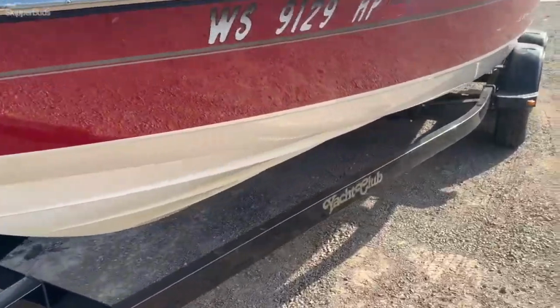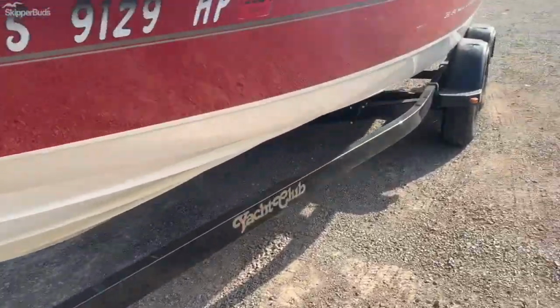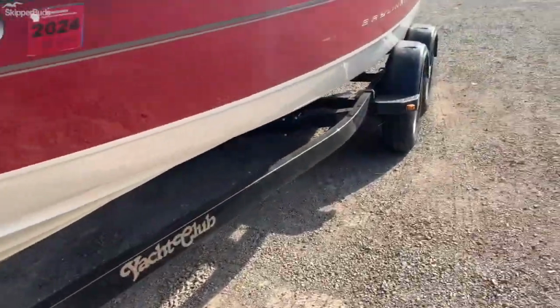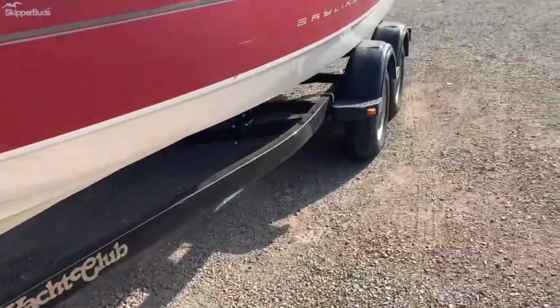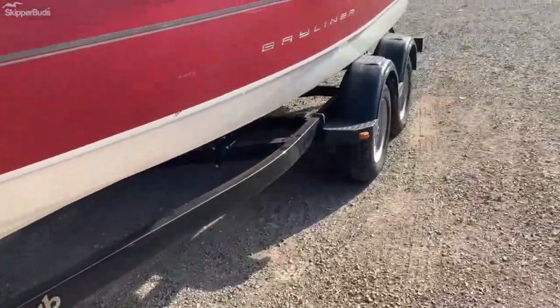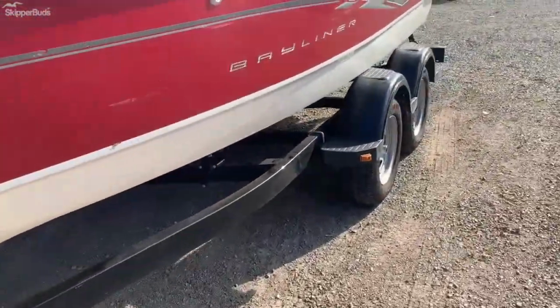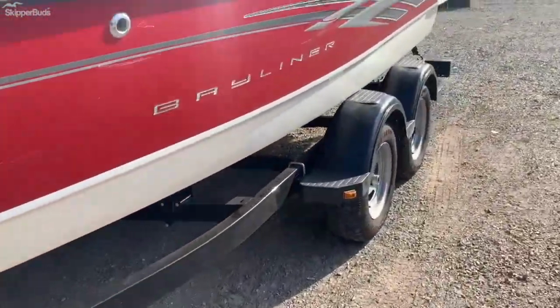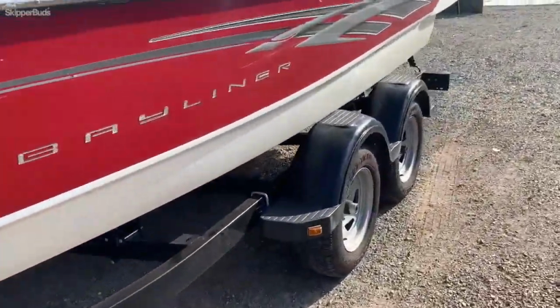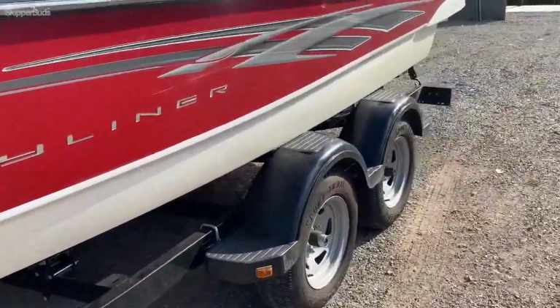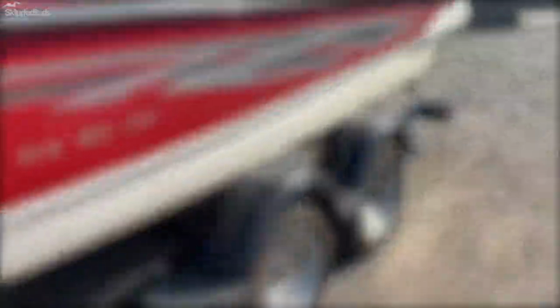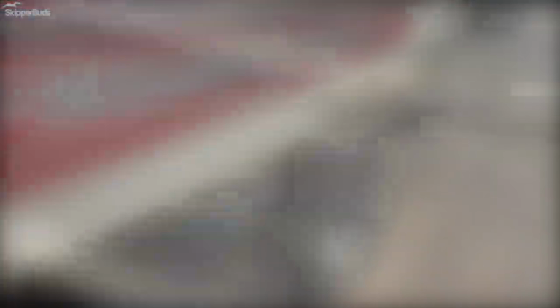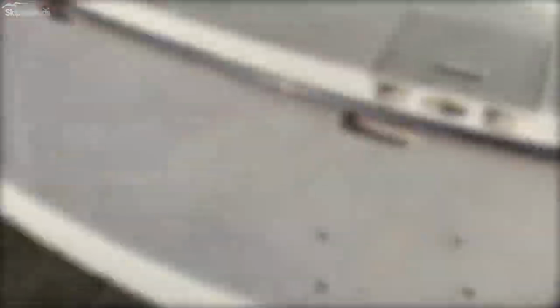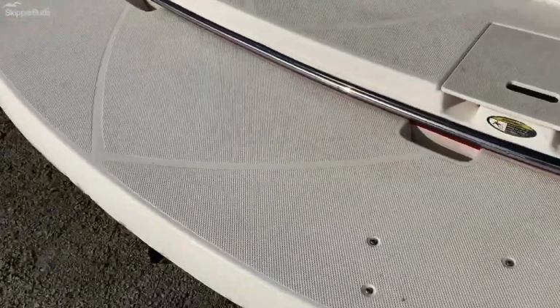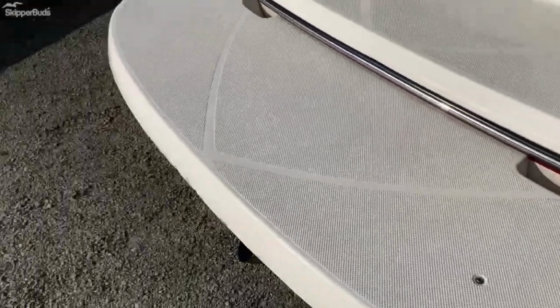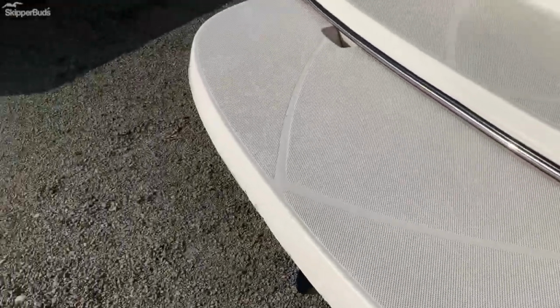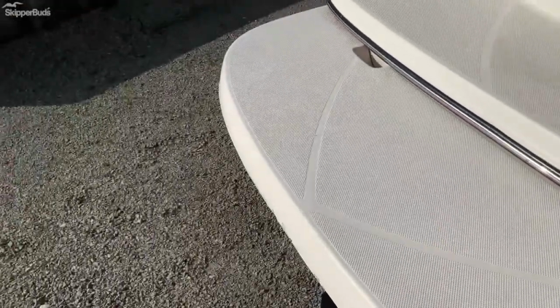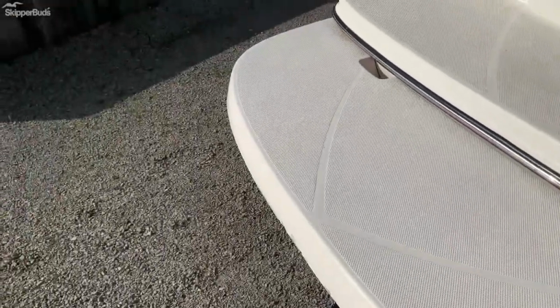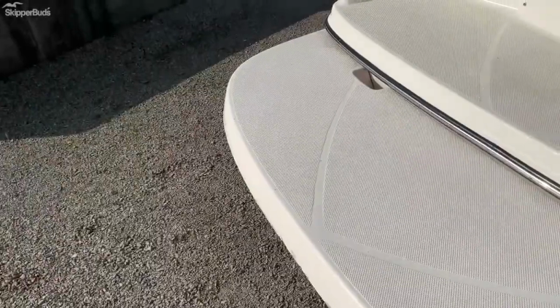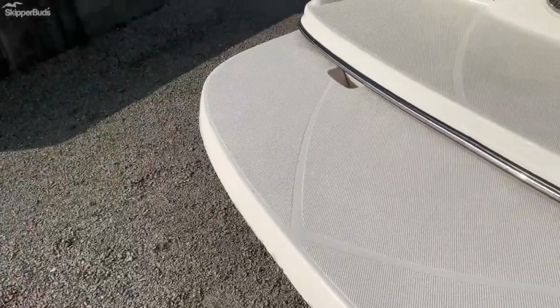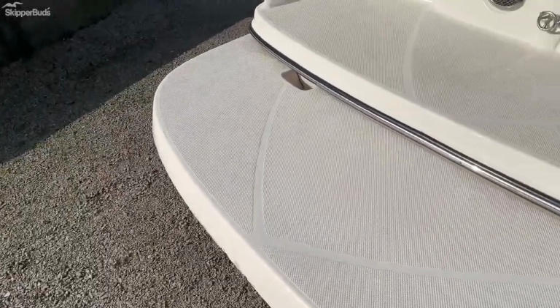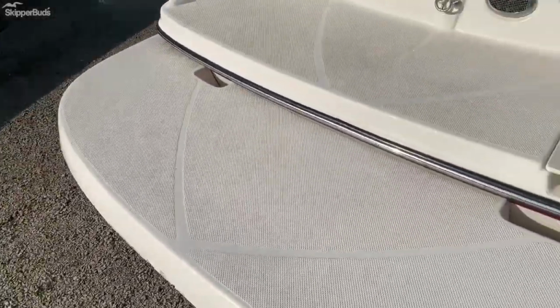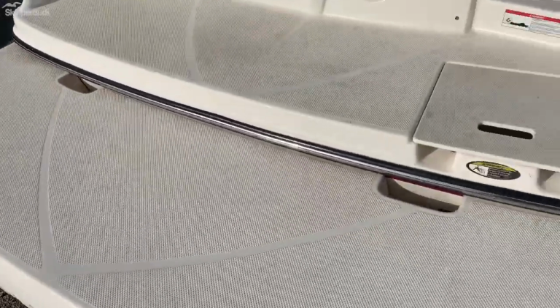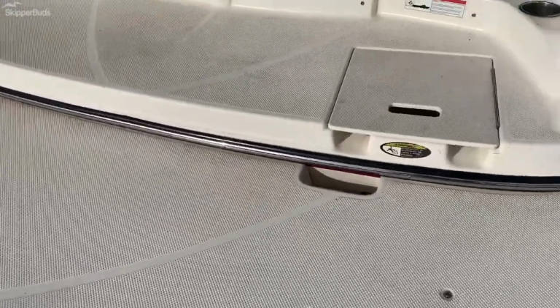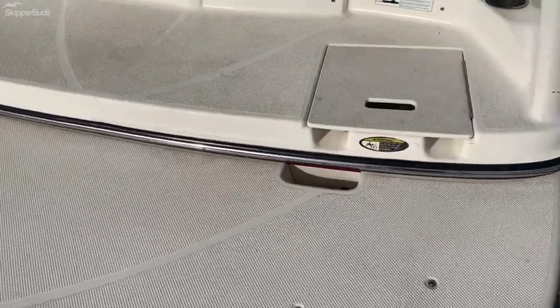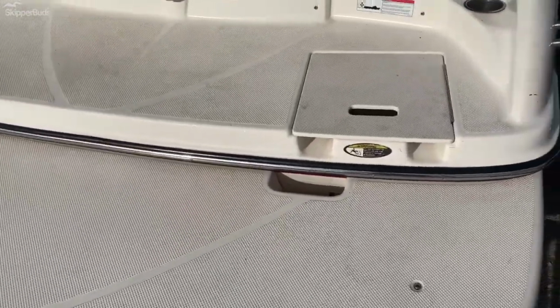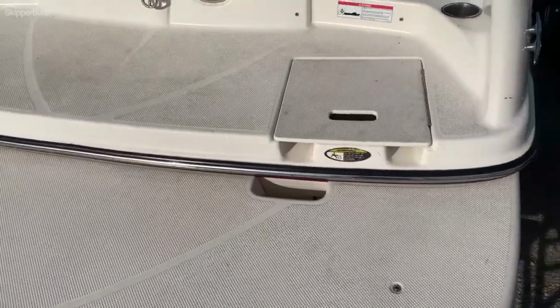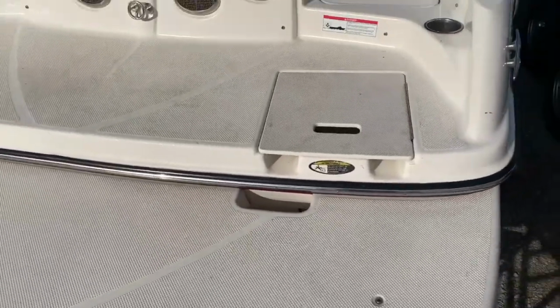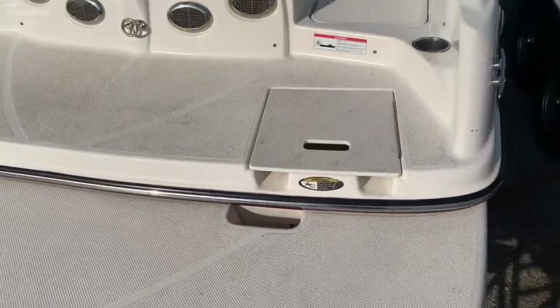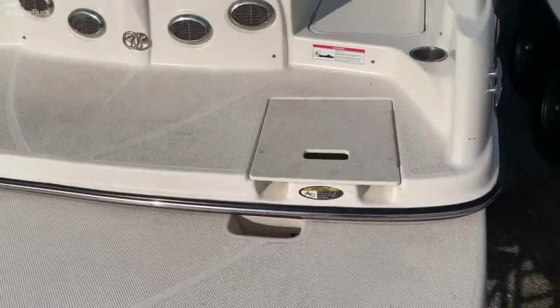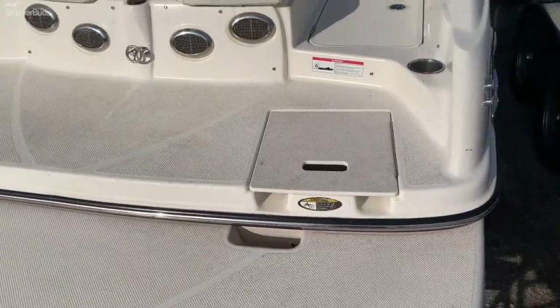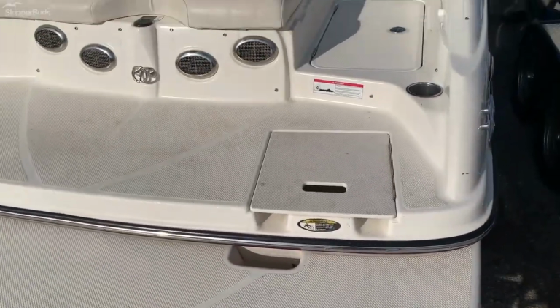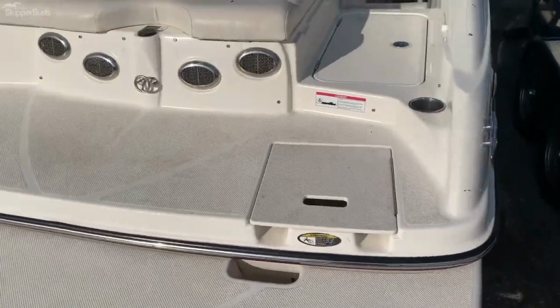Let's head up and take a look at the inside. It does have a nice extended swim platform here. Actually, it's an '08 — so it's a 2008 Bayliner.